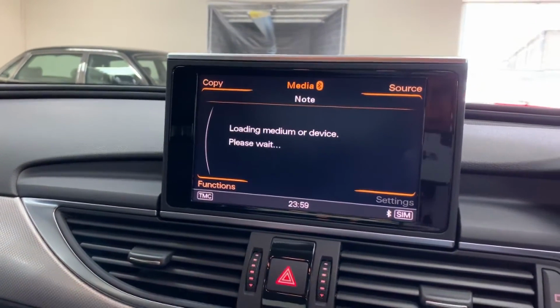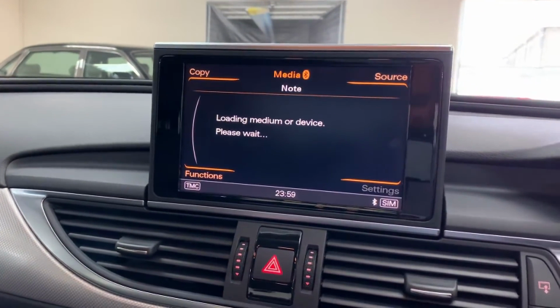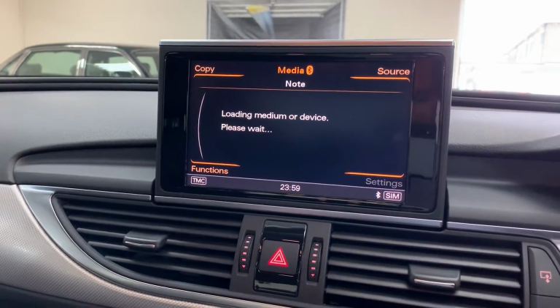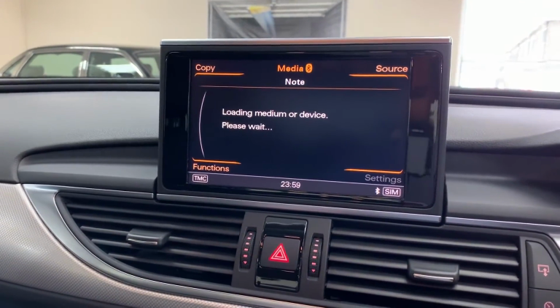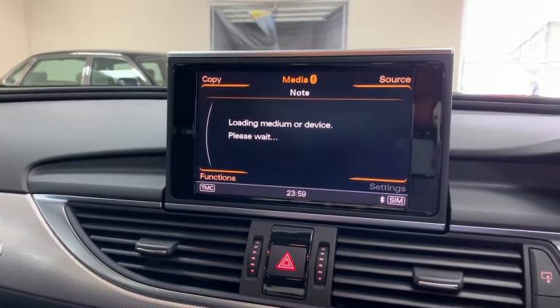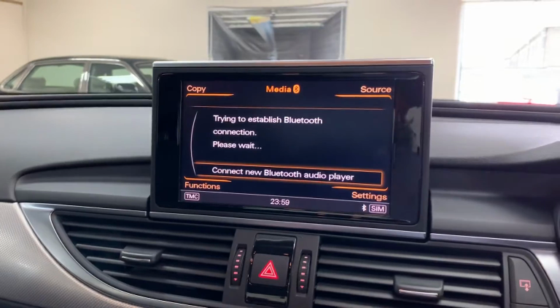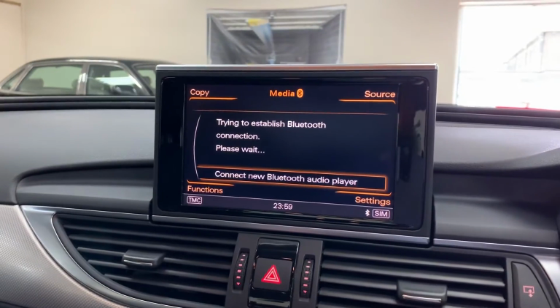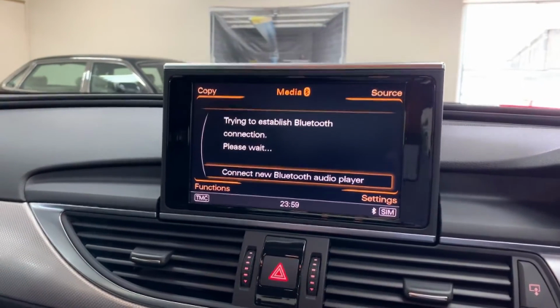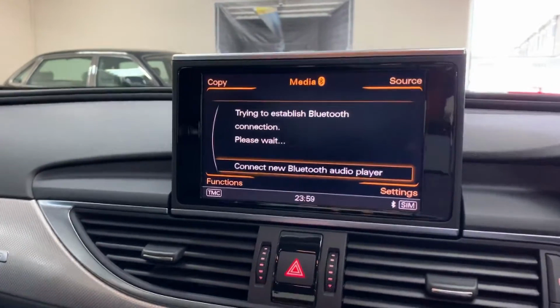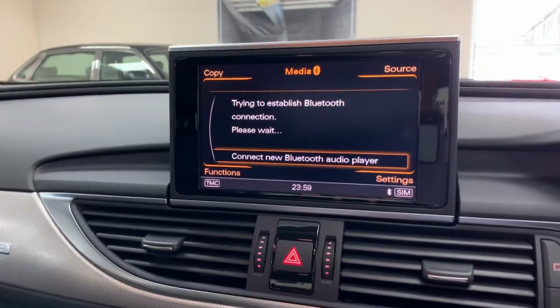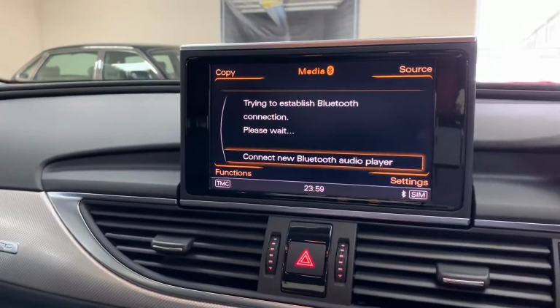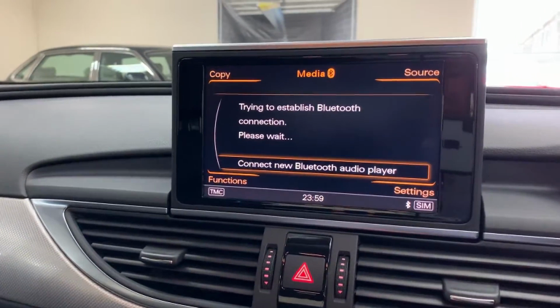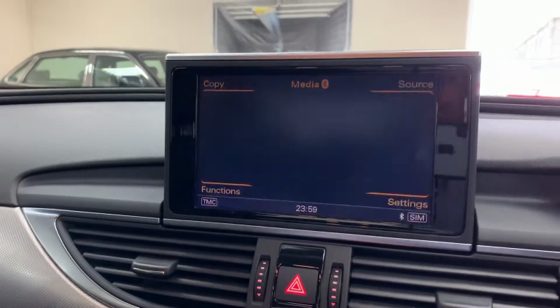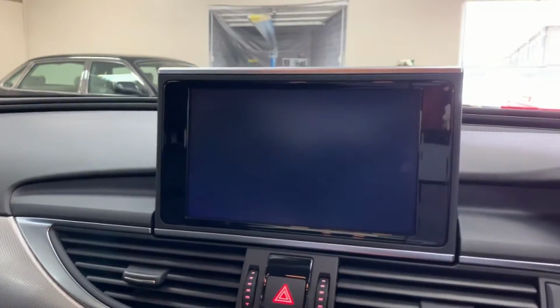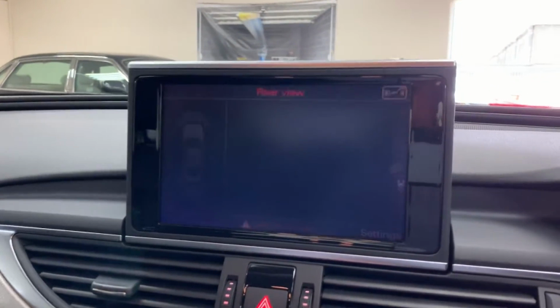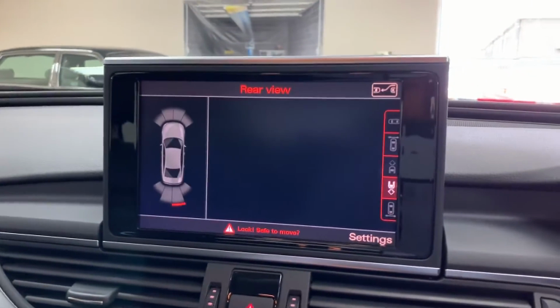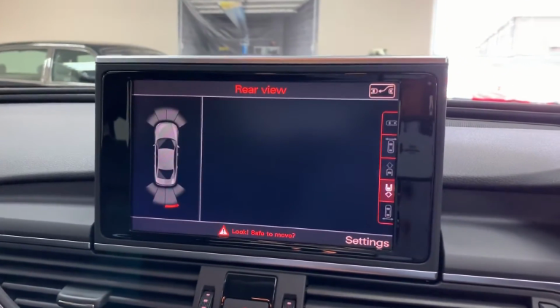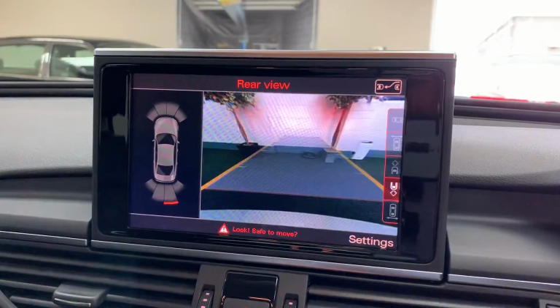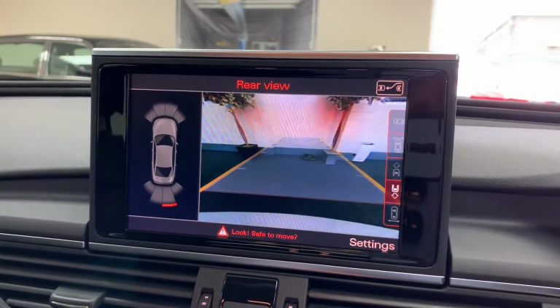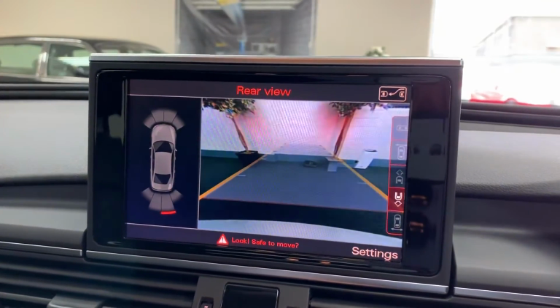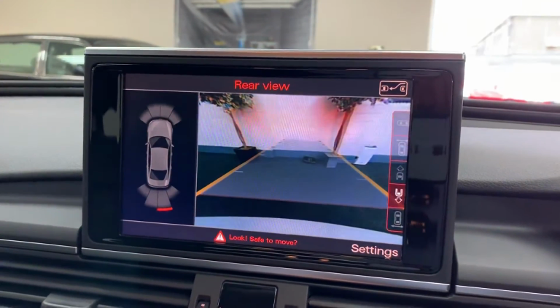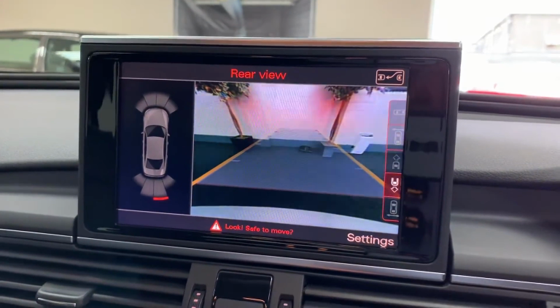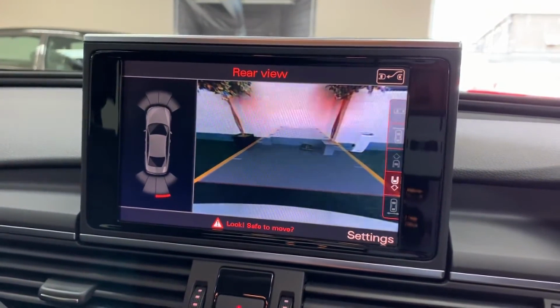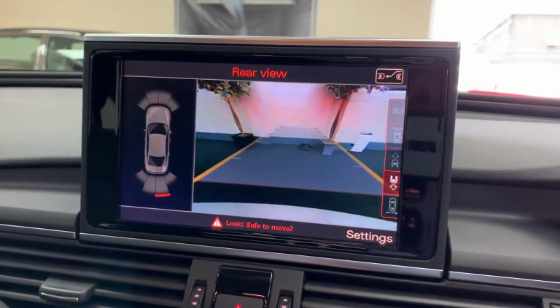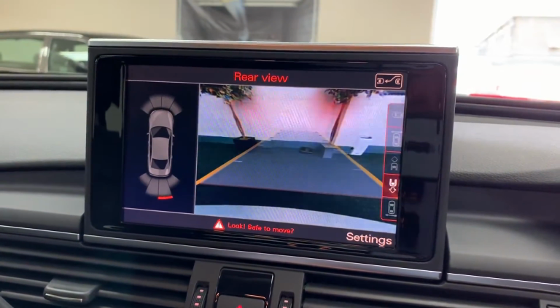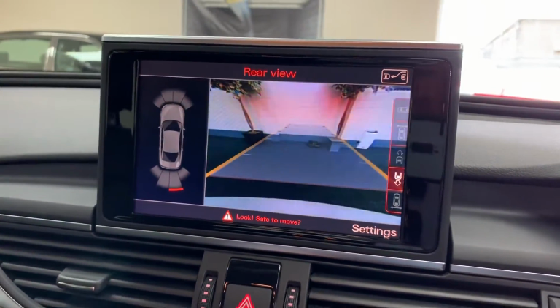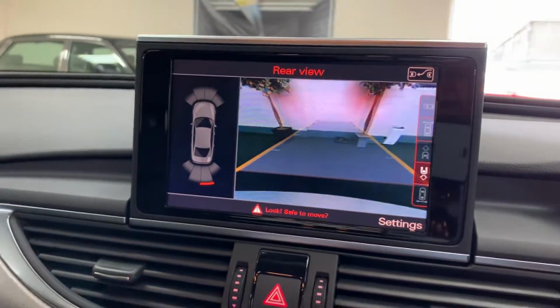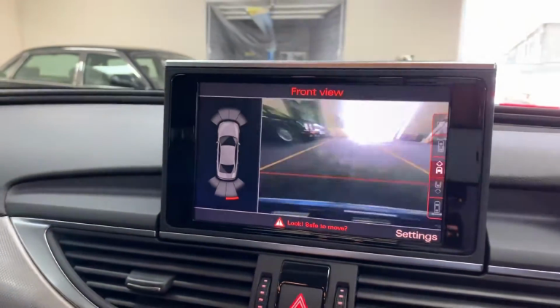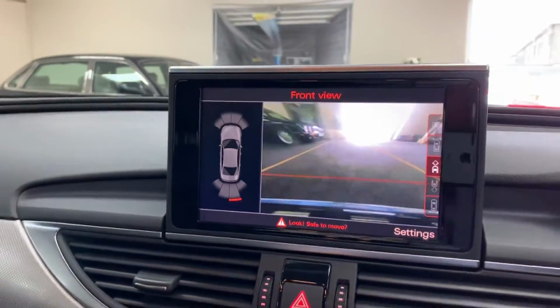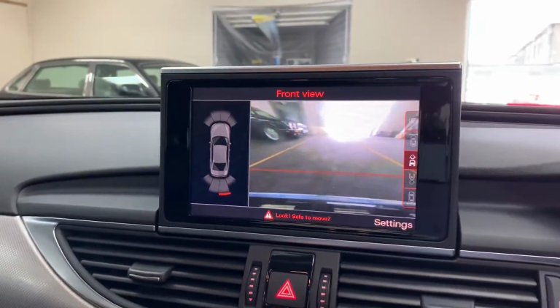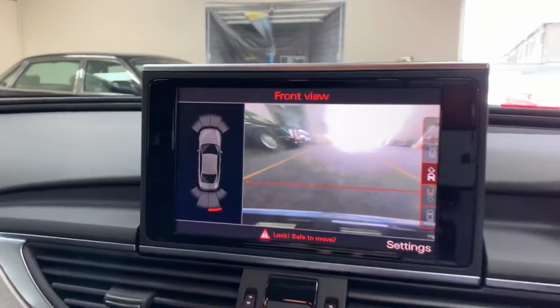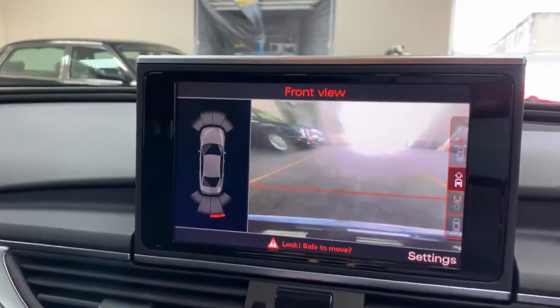Radio, media. It's got a reversing camera — it's actually got 360 cameras, so it's got cameras all around the car, including at the front as well, as you can see.